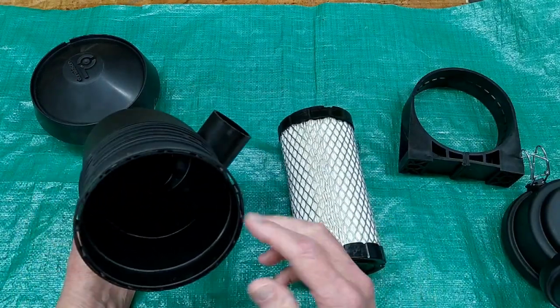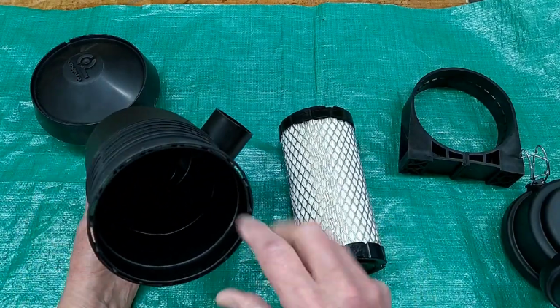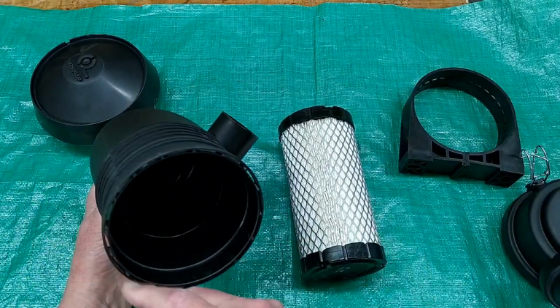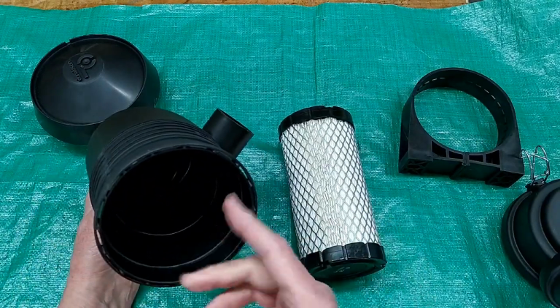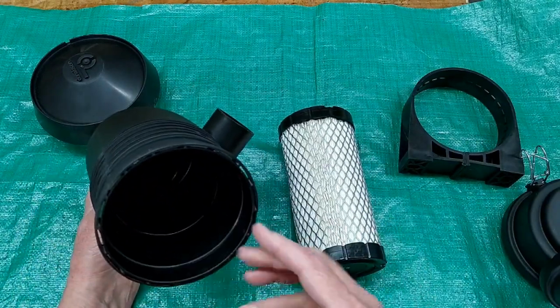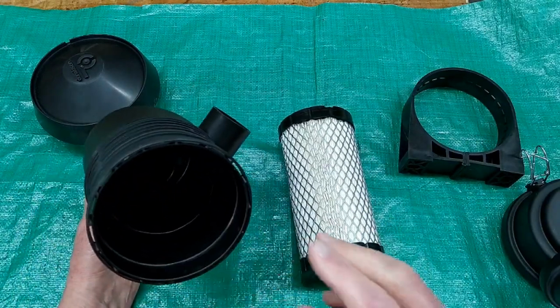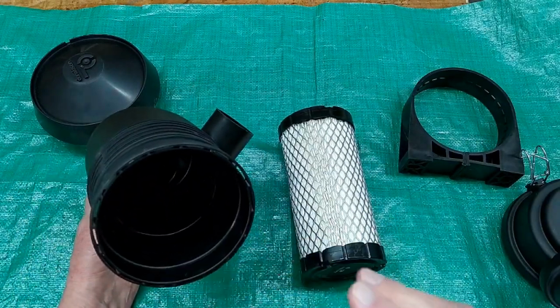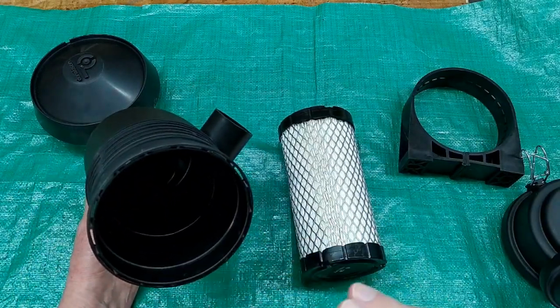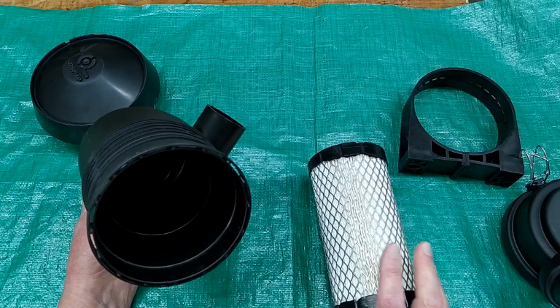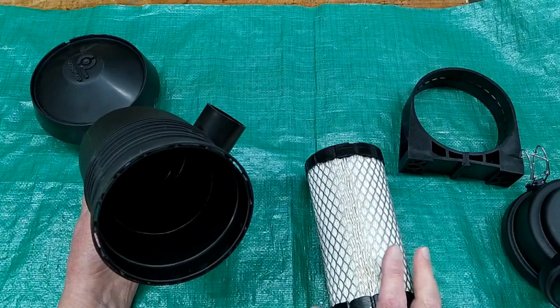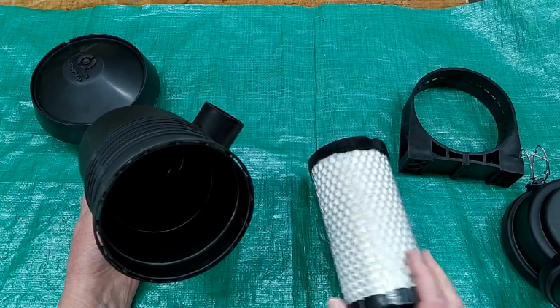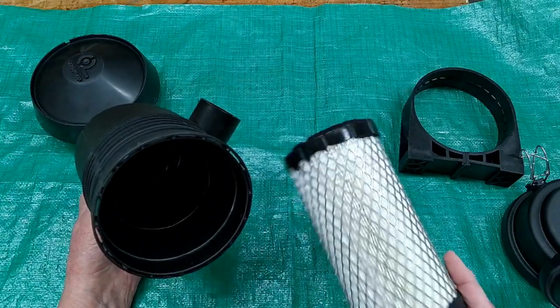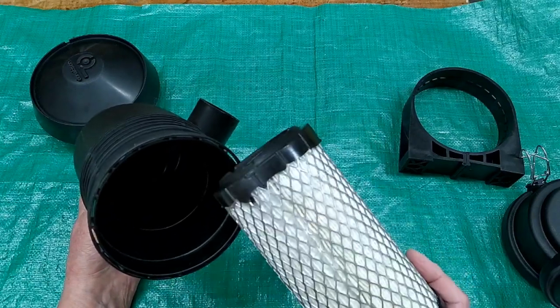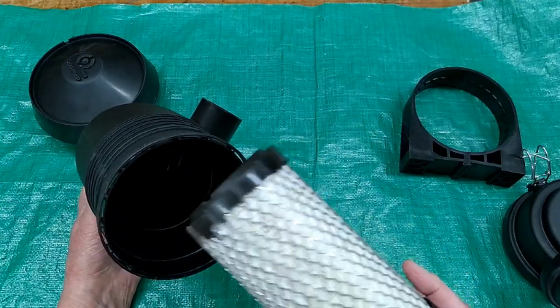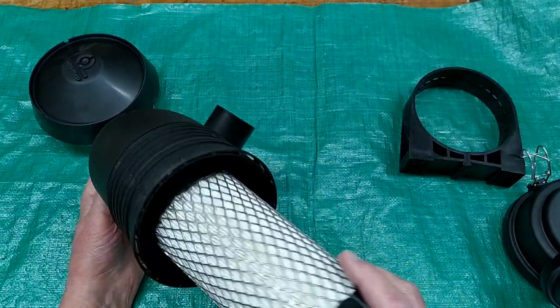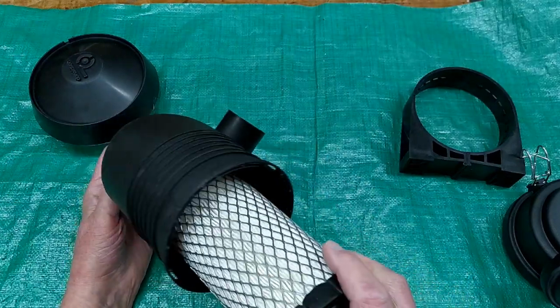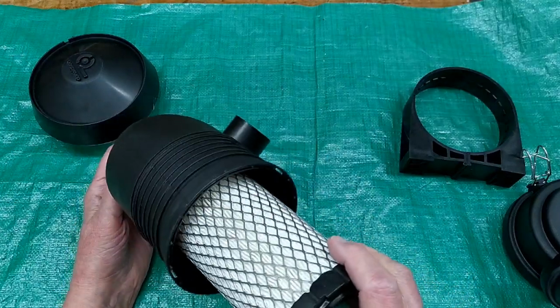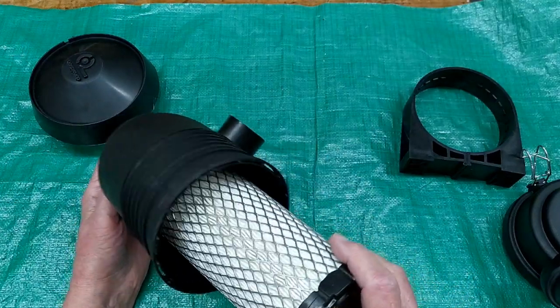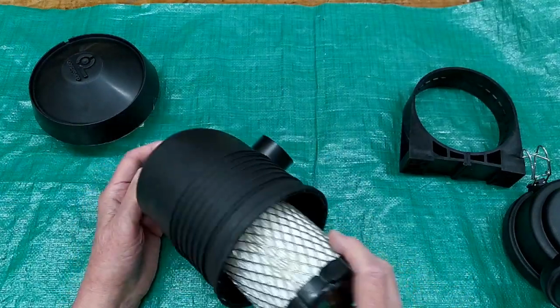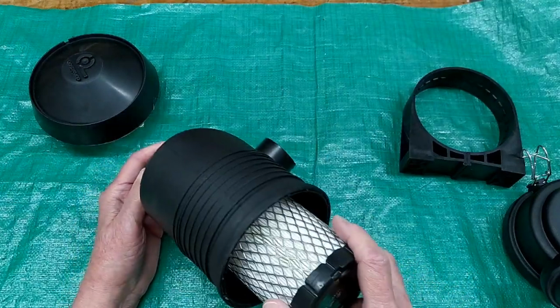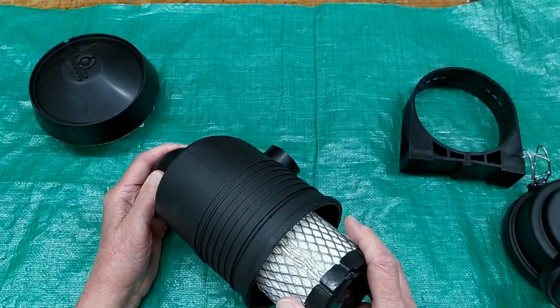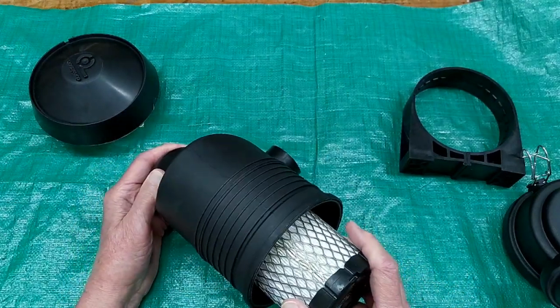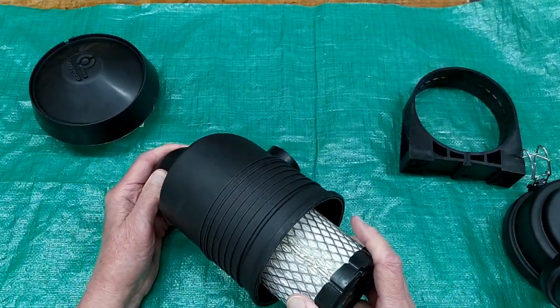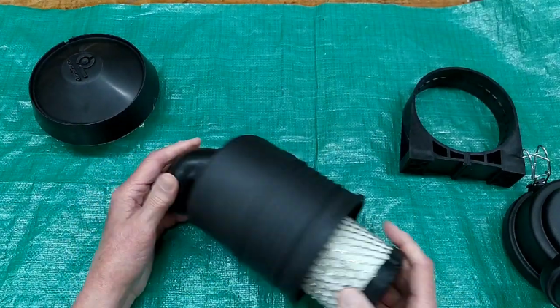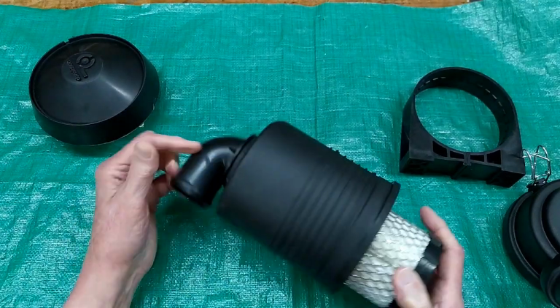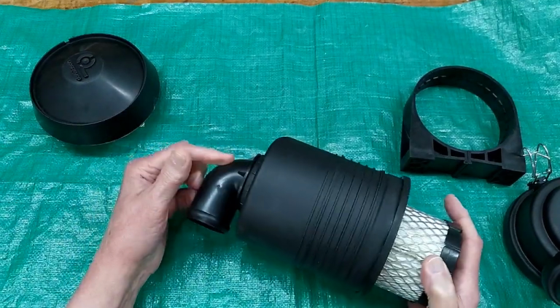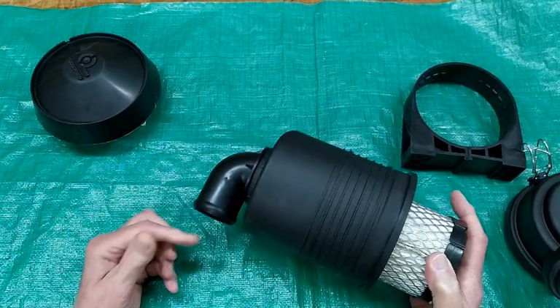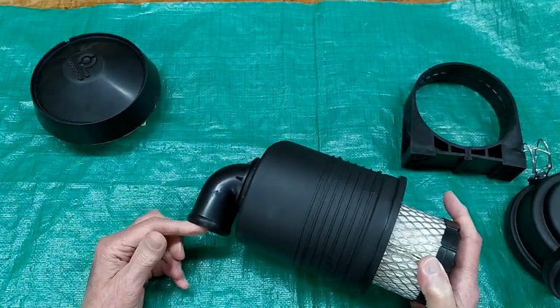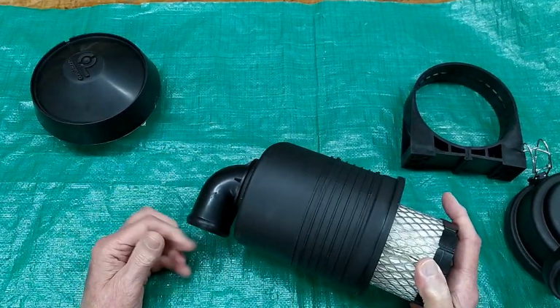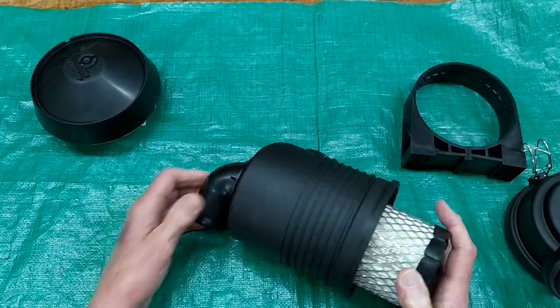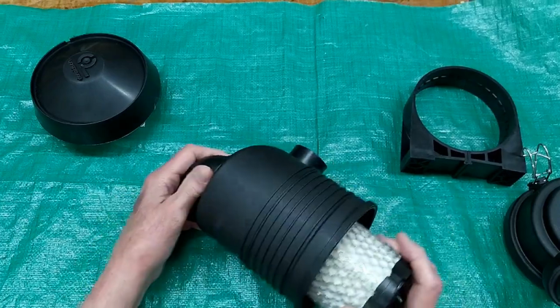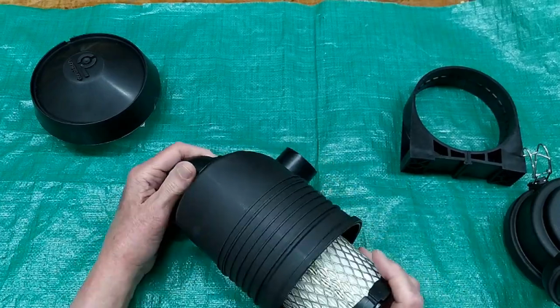Once the air comes in through the pre-cleaner, it passes through this filter and then goes to your carburetor.